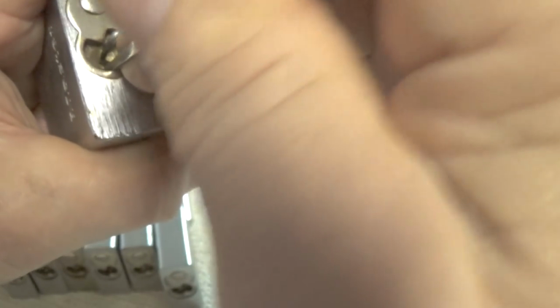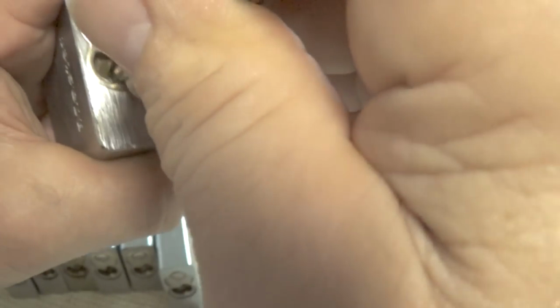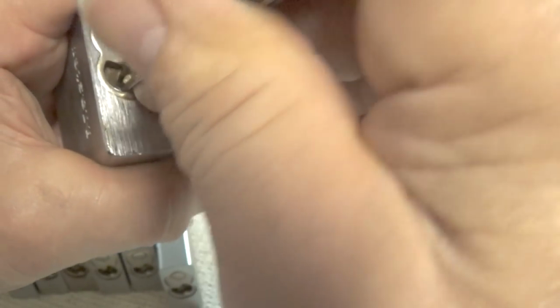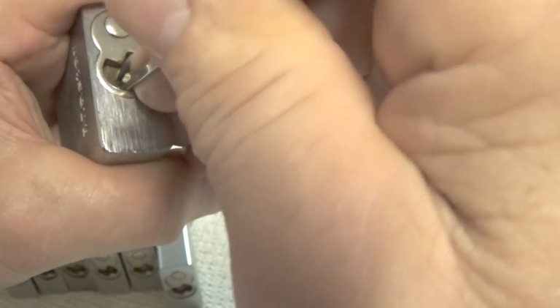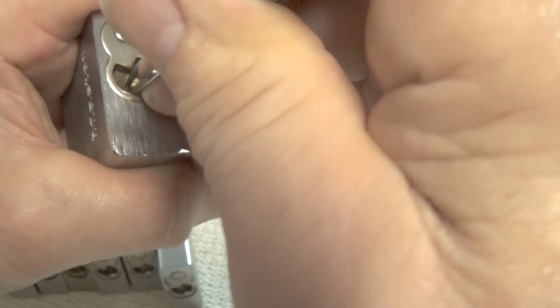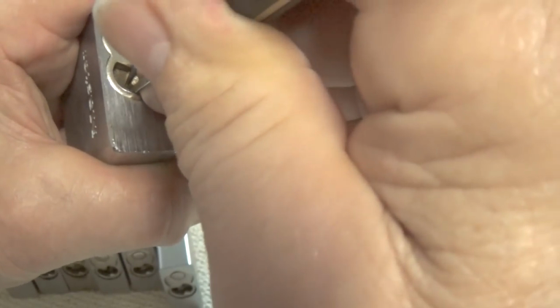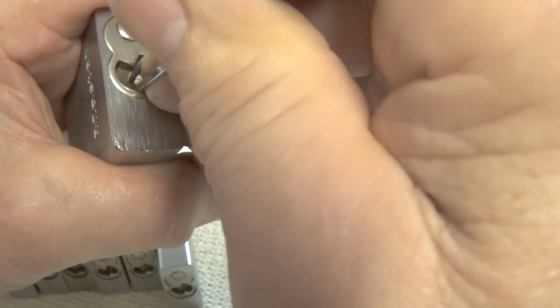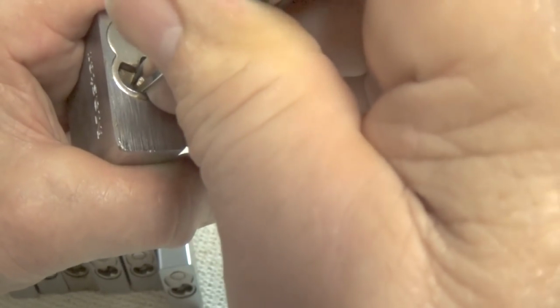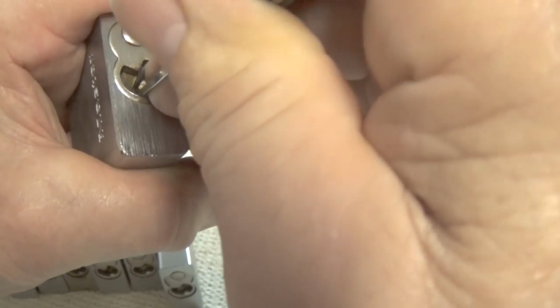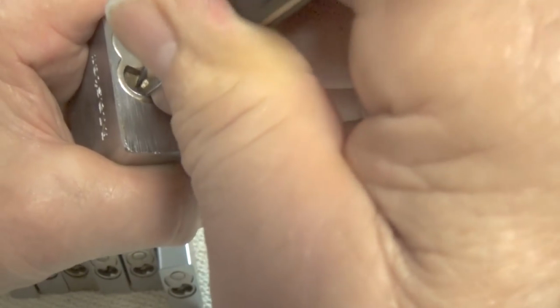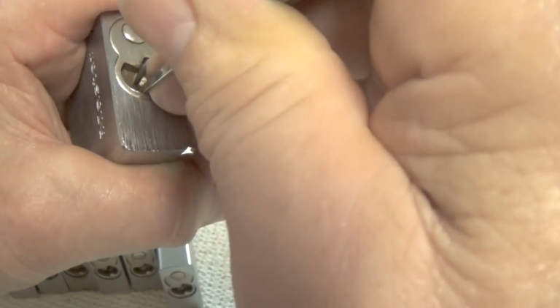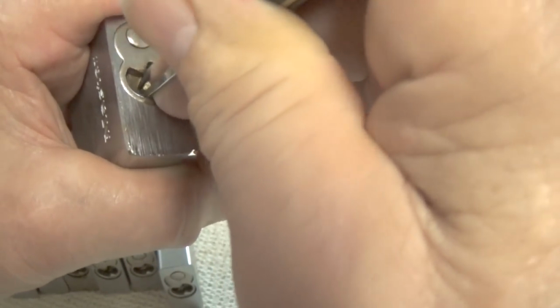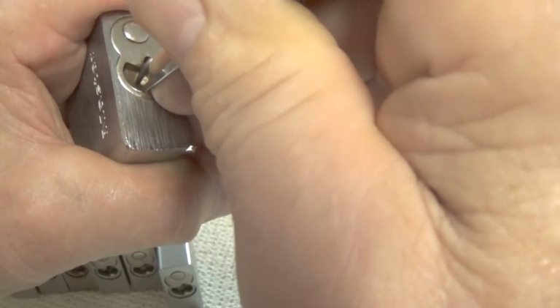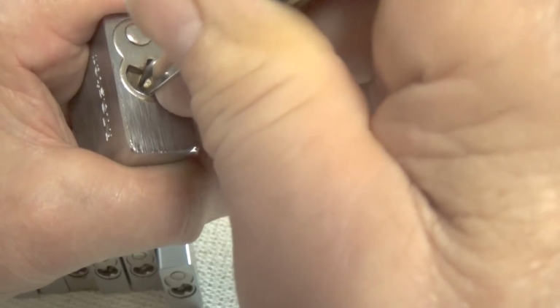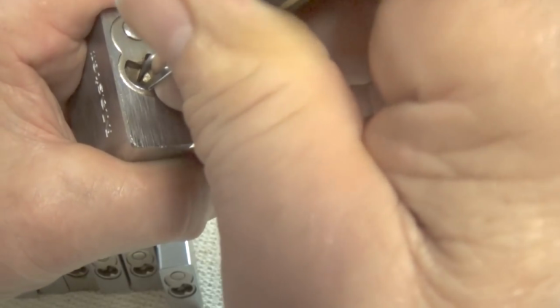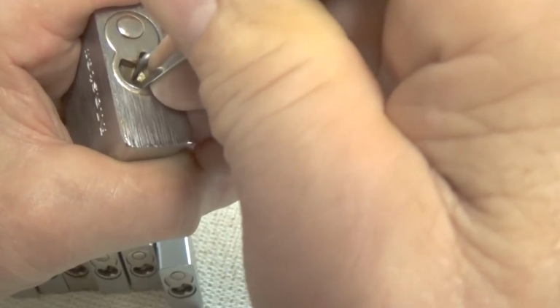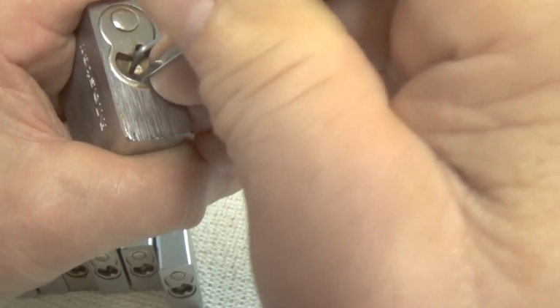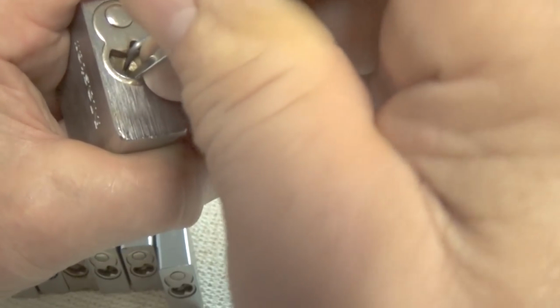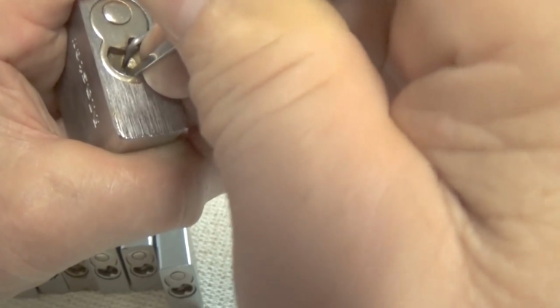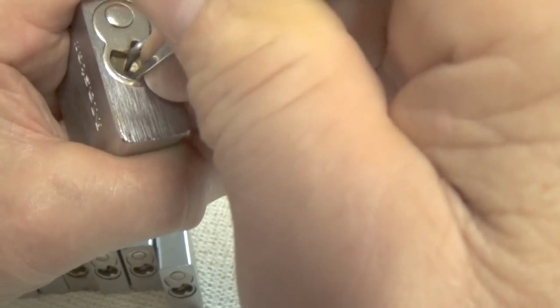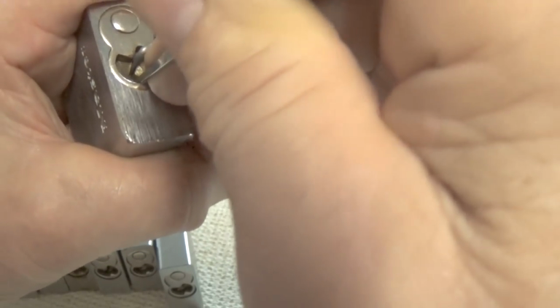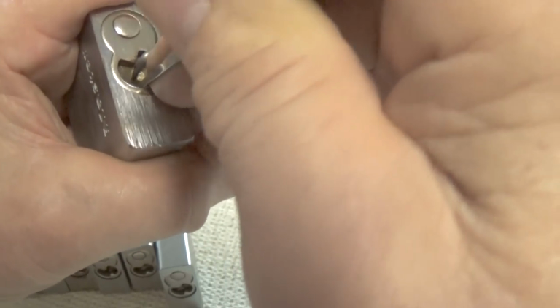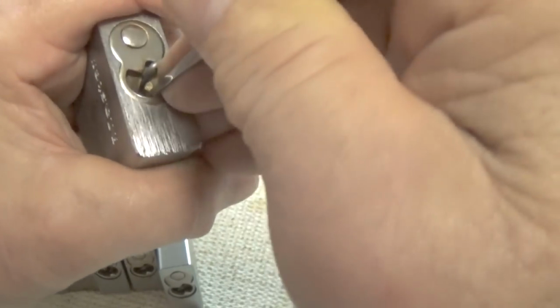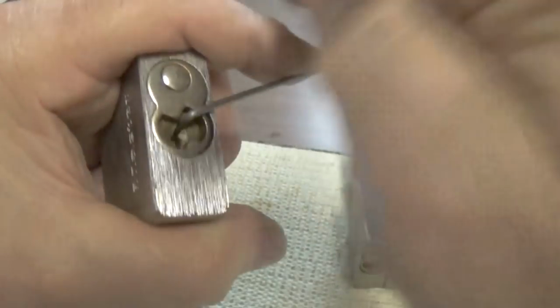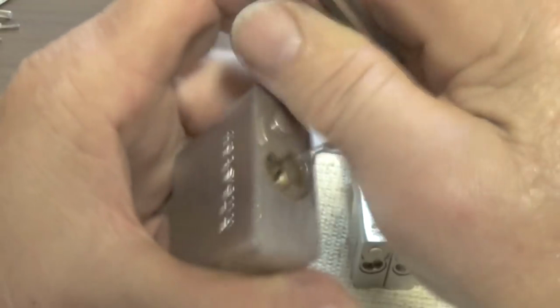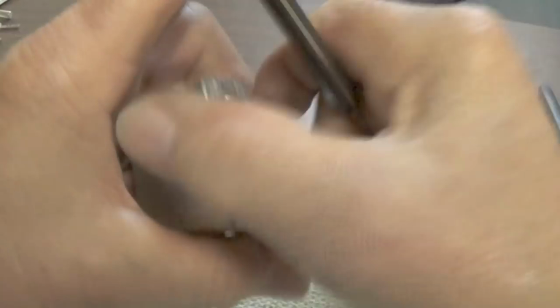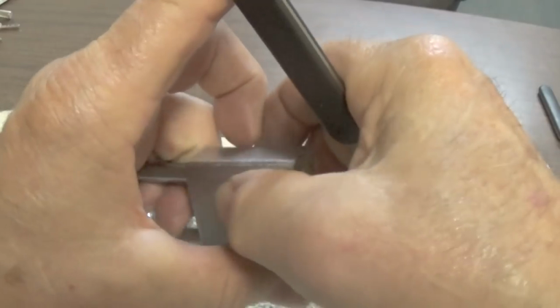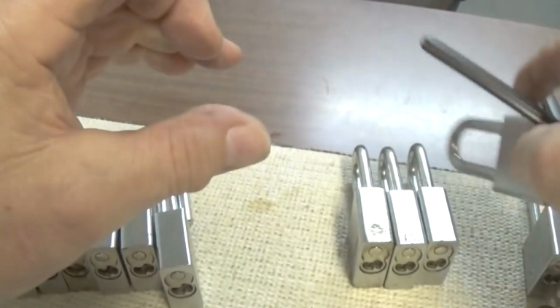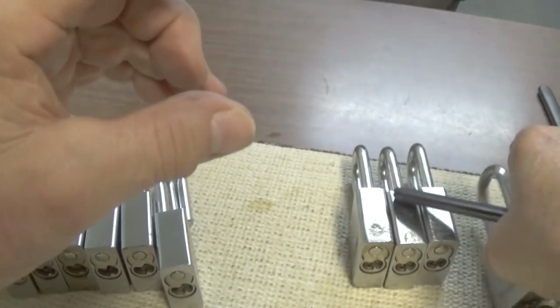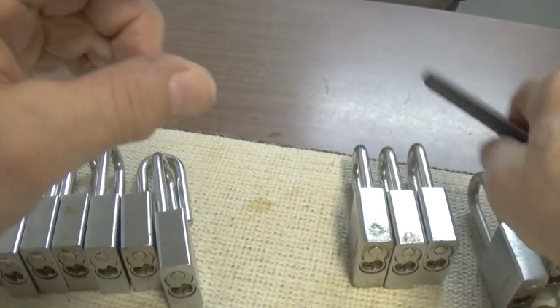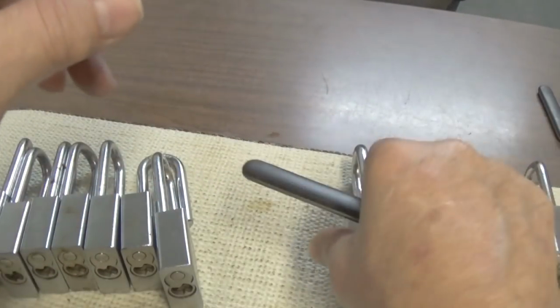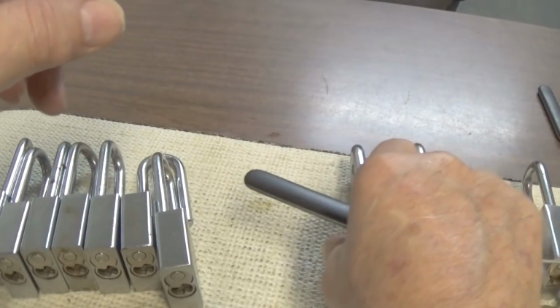One of the pins is stuck up in the cylinder of the bible. Feels like number four pin is stuck, so I'll have to lubricate that one.